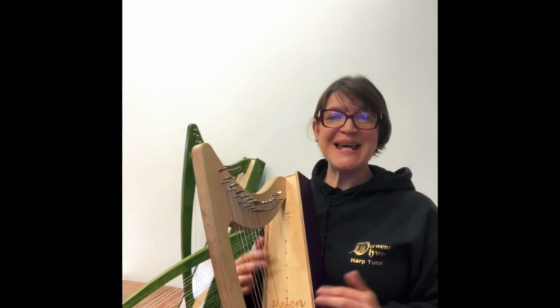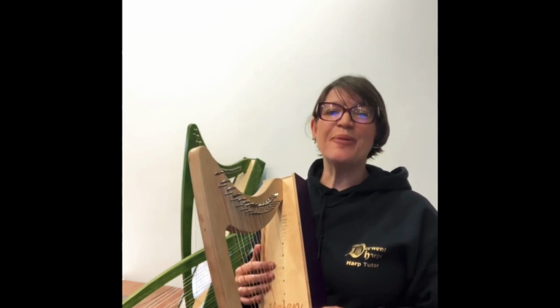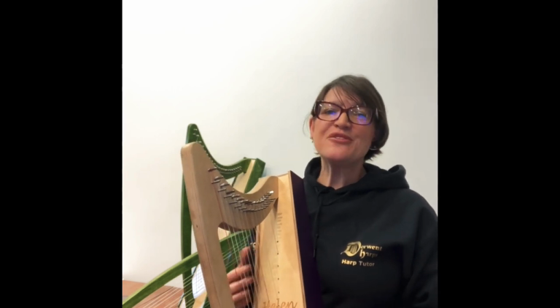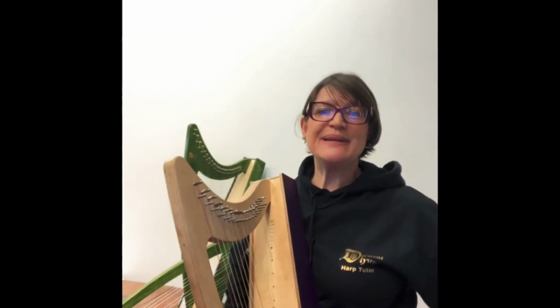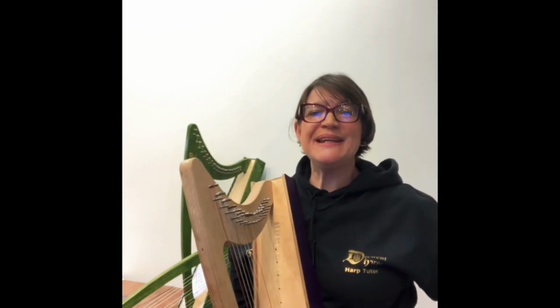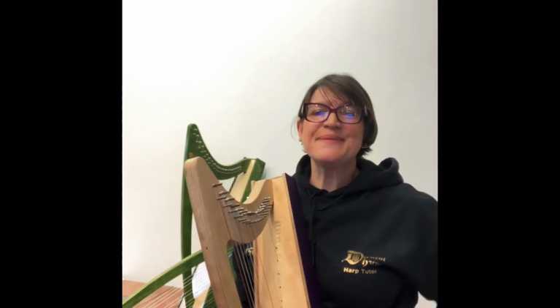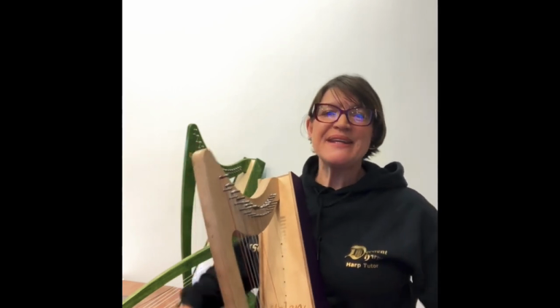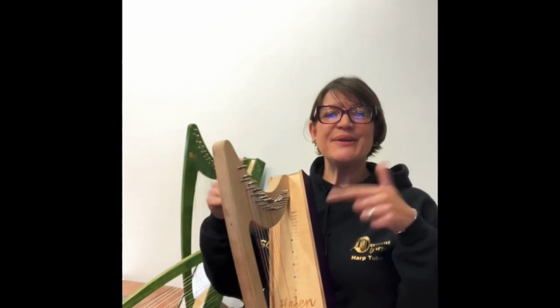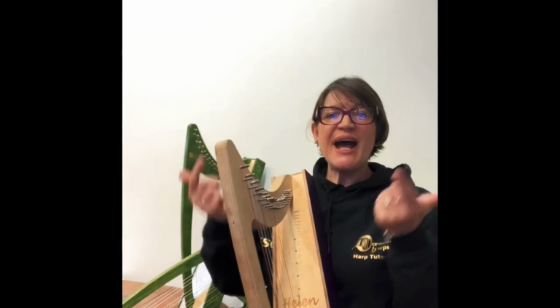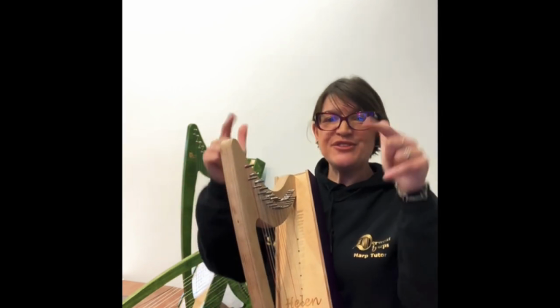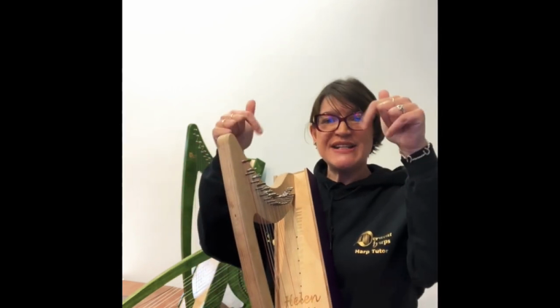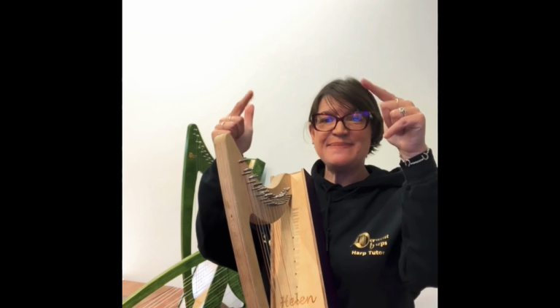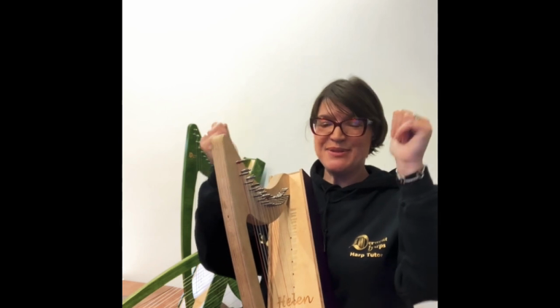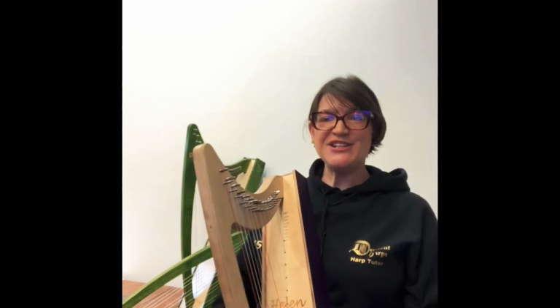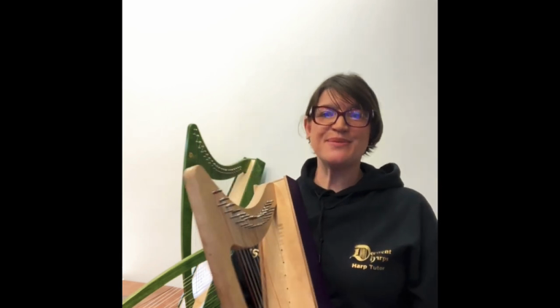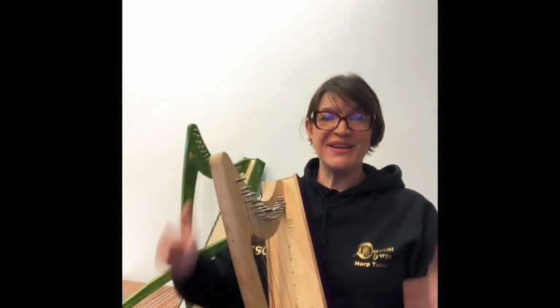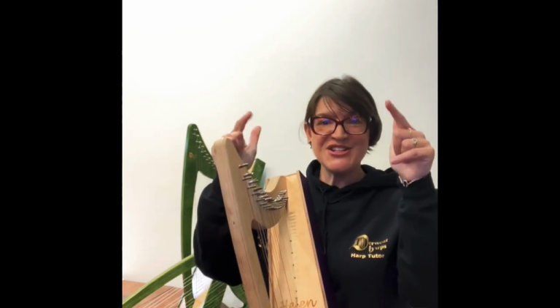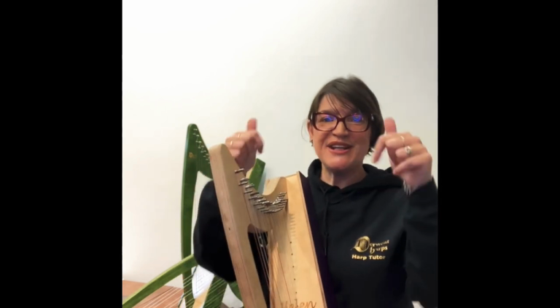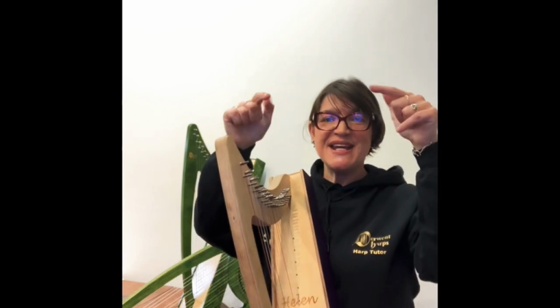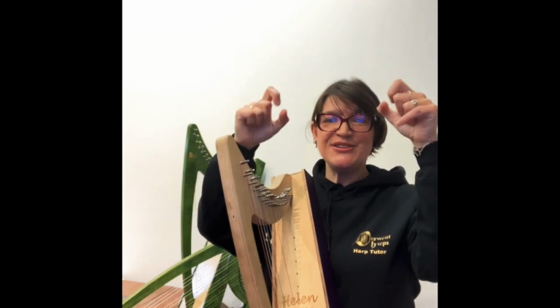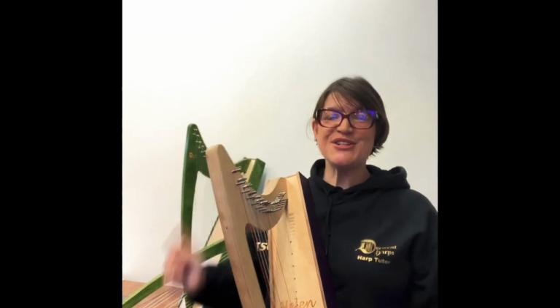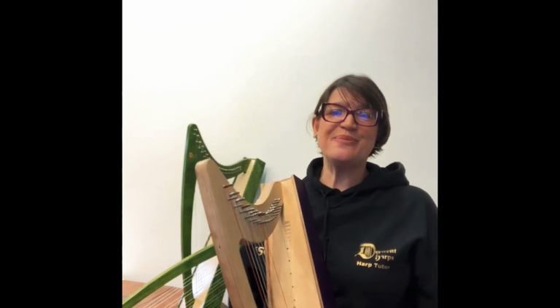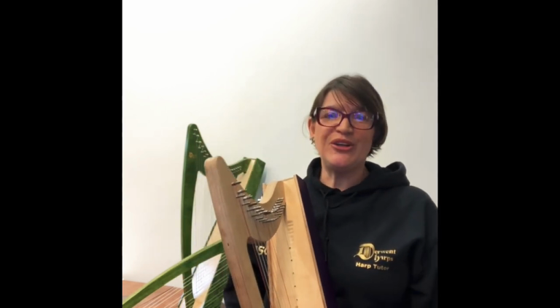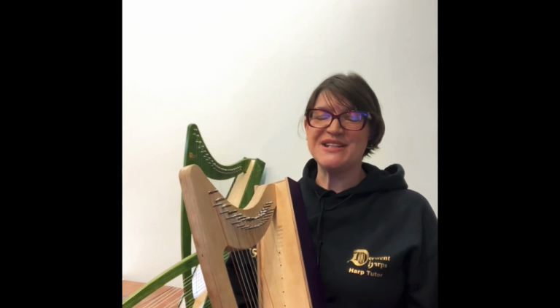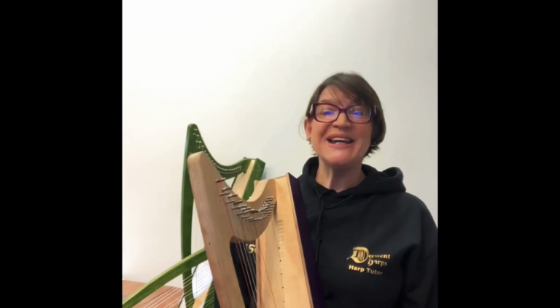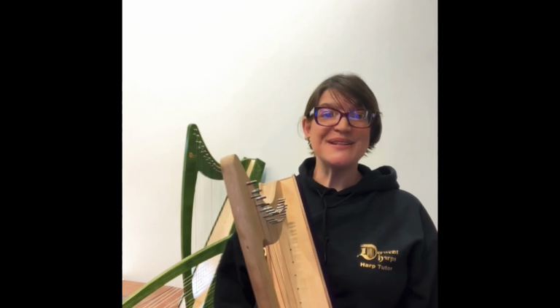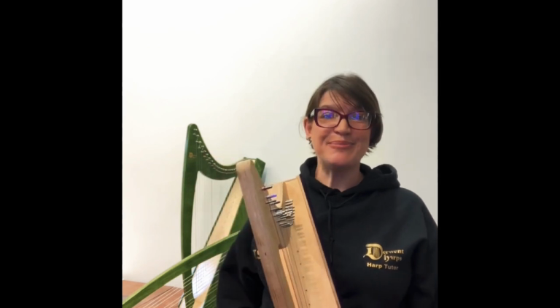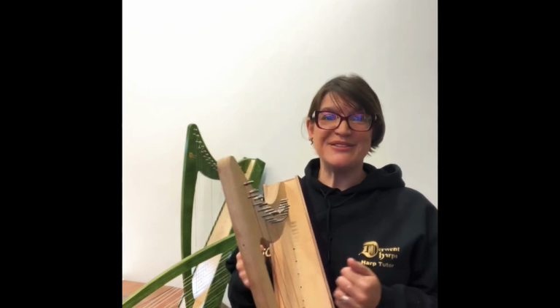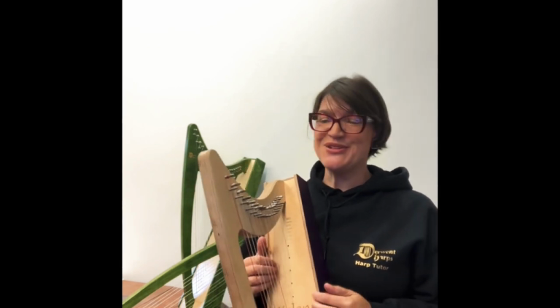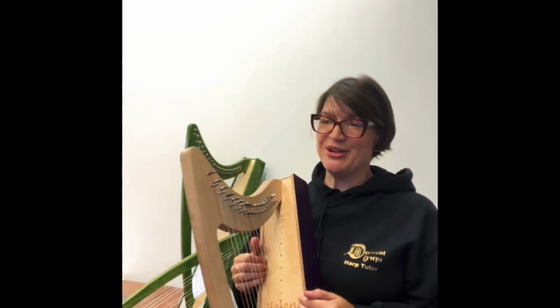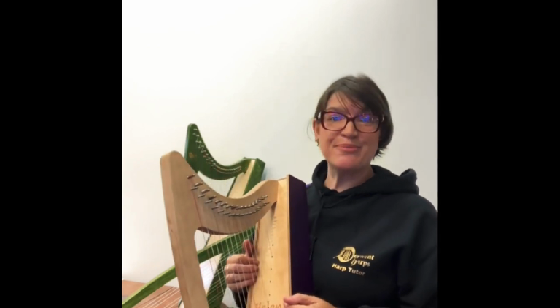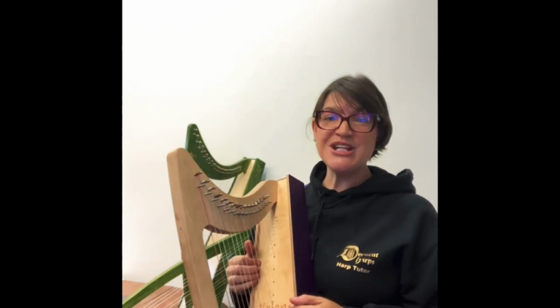Step 1 is for complete beginners. After you've consolidated being able to play tunes with just two fingers and you're using two and one confidently, you can start preparing for your Step 1 exam with your teacher.